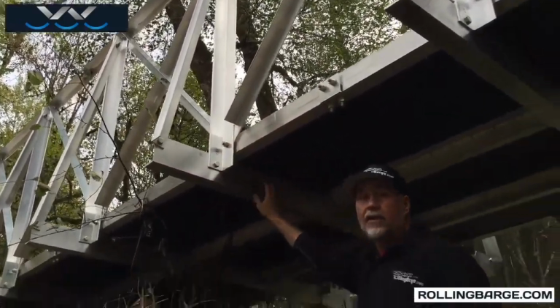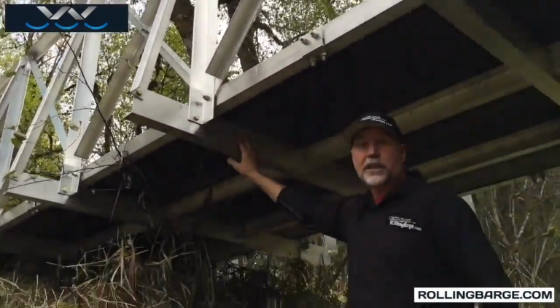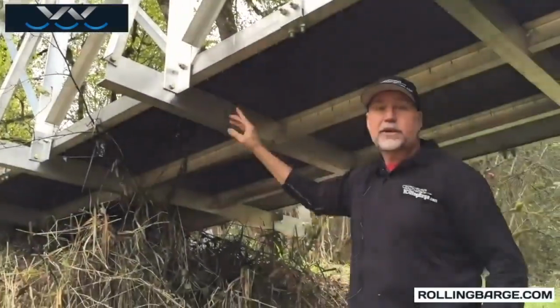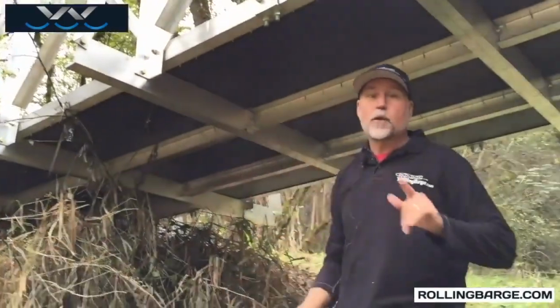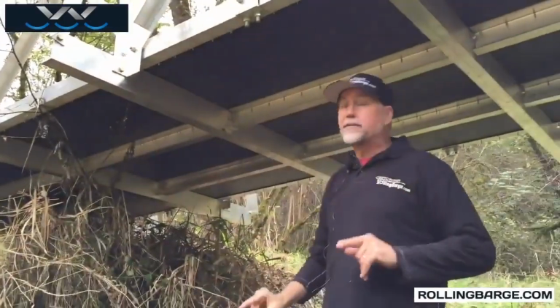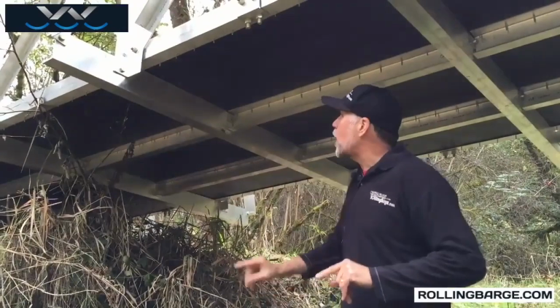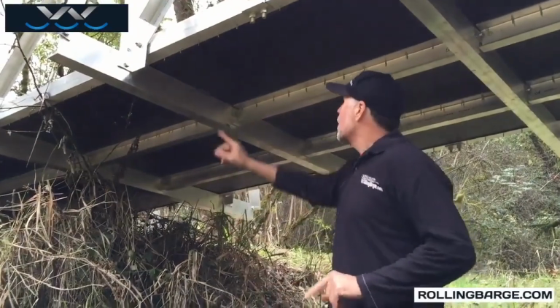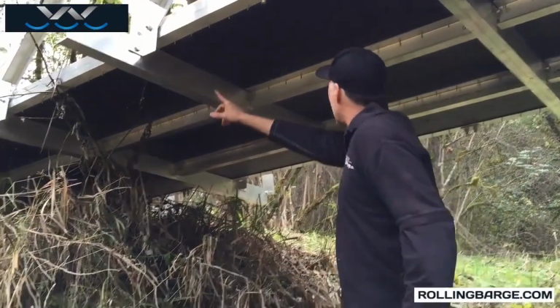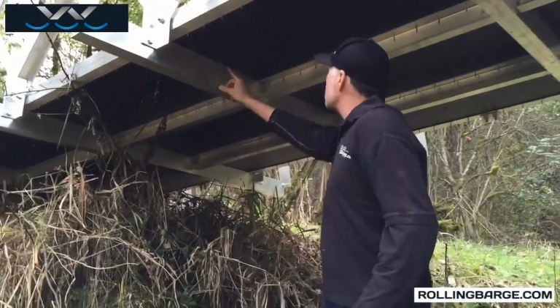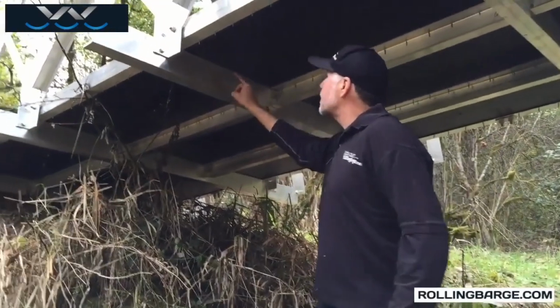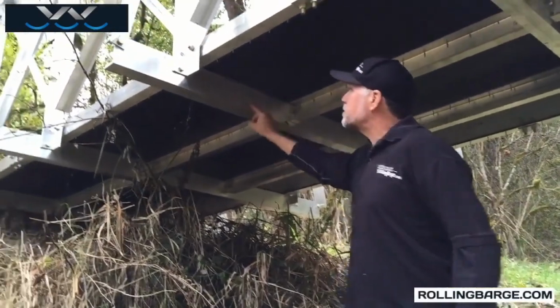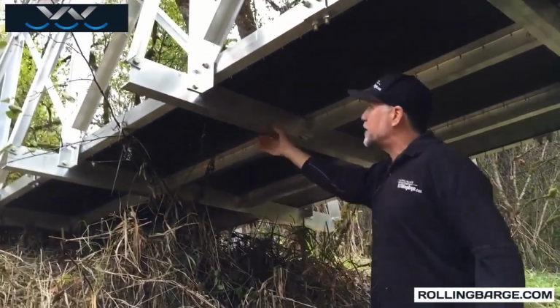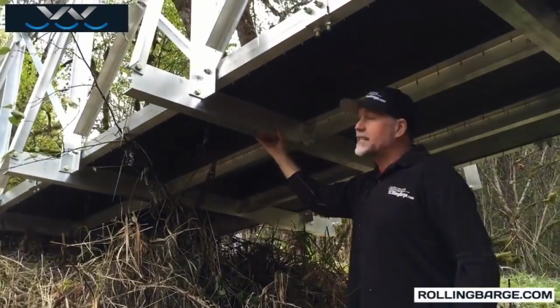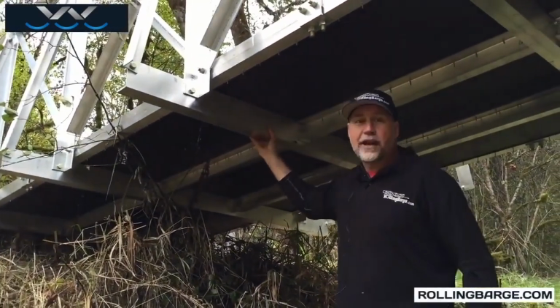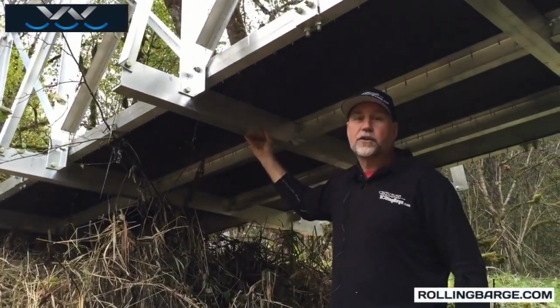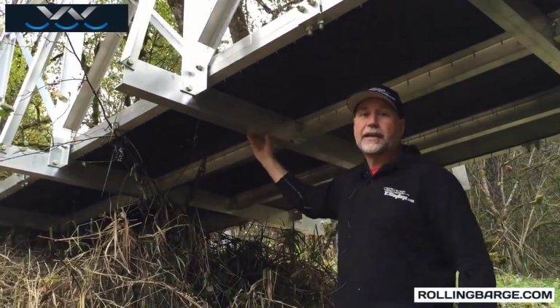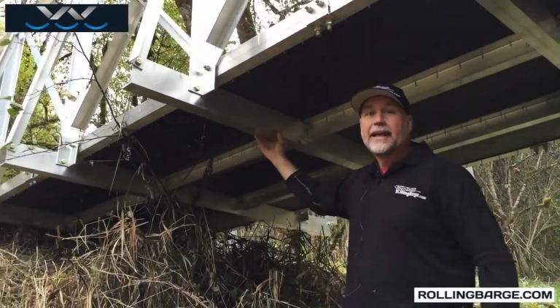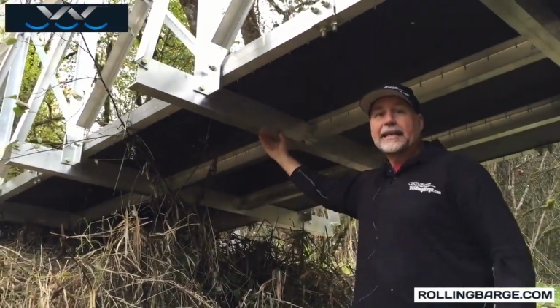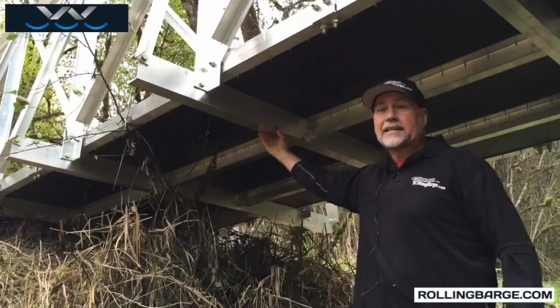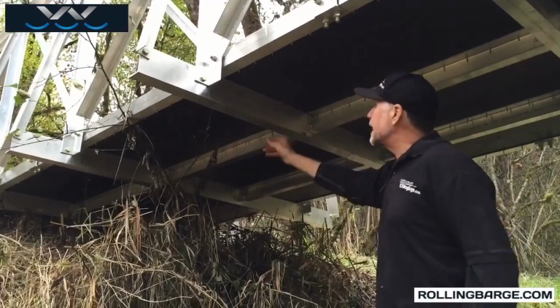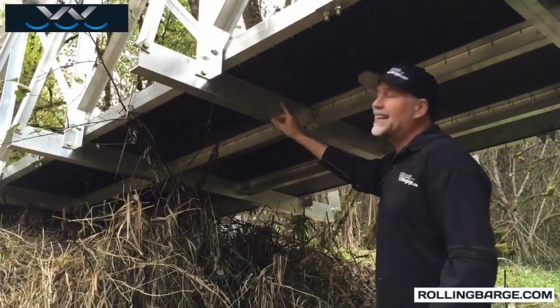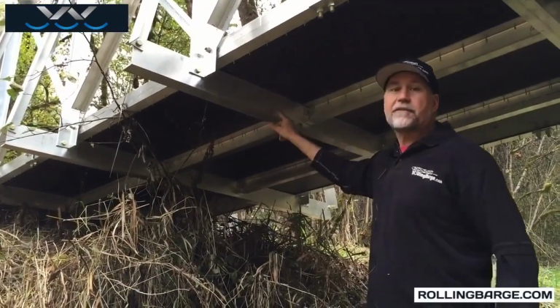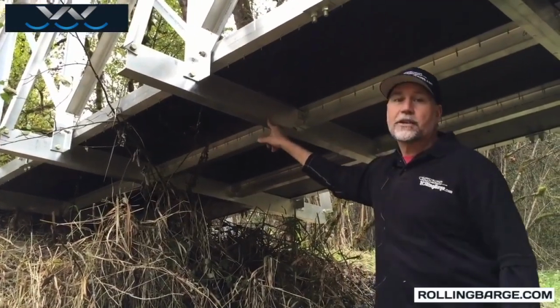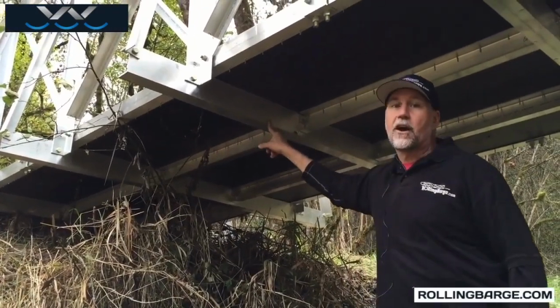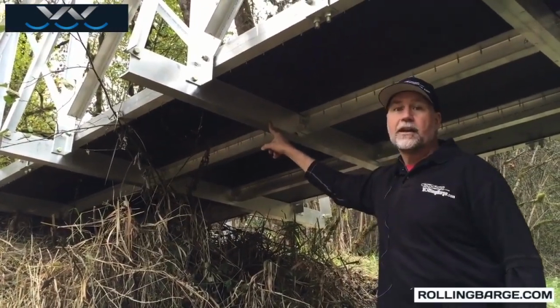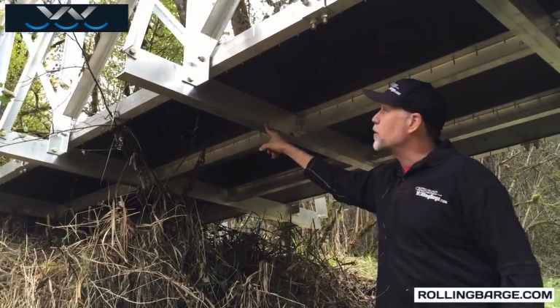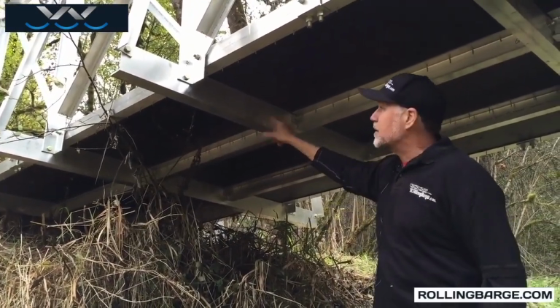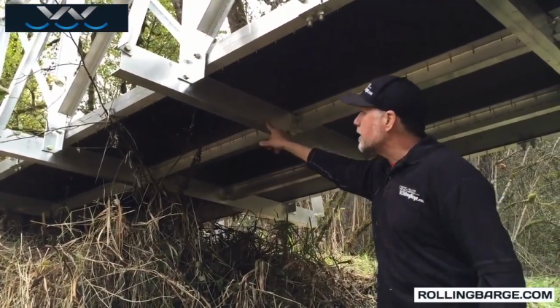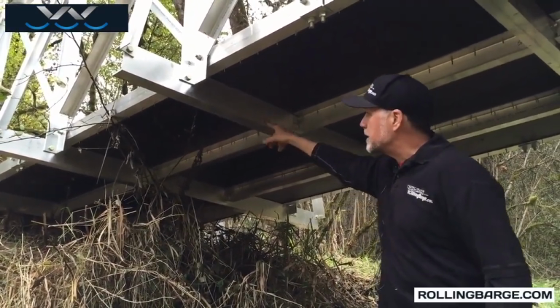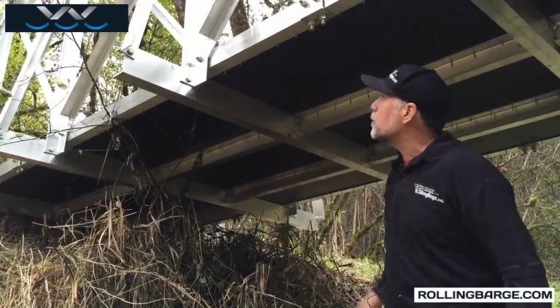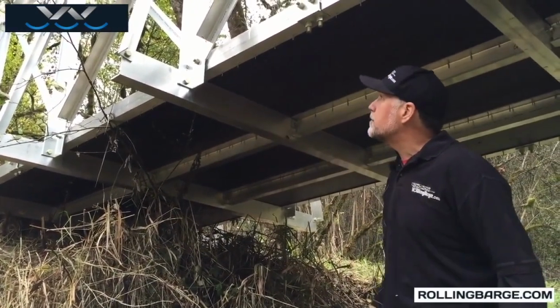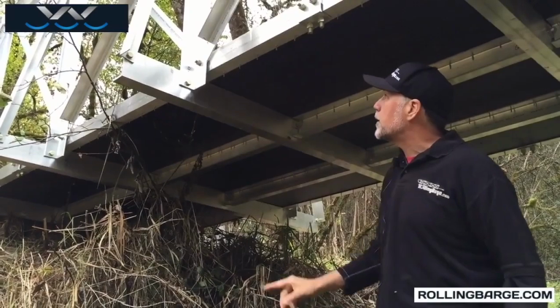This particular bridge is 48 feet long. The longest member in this bridge is this transverse right here, and it is actually 8 feet 4 inches long. So that's the longest piece in our 48-foot bridge.